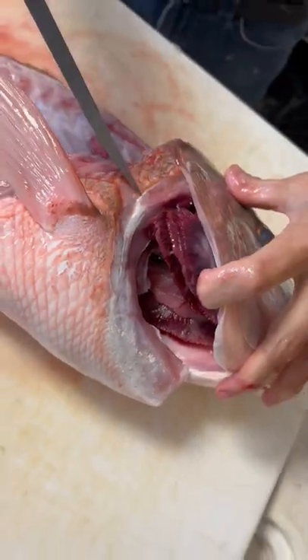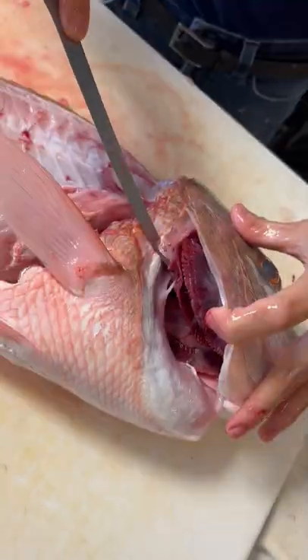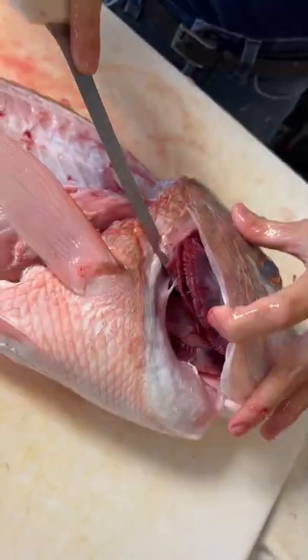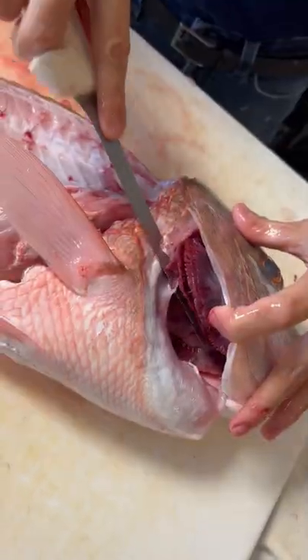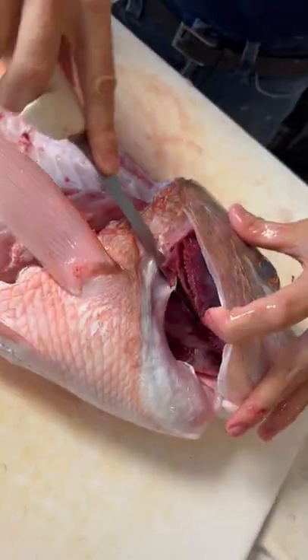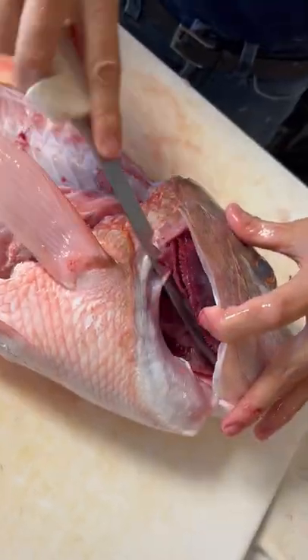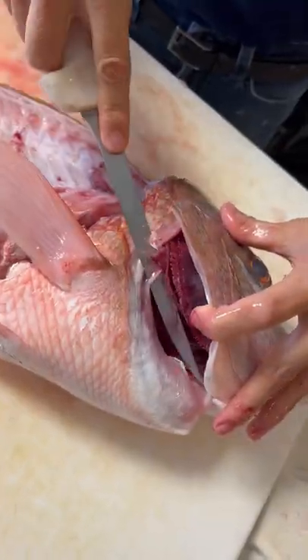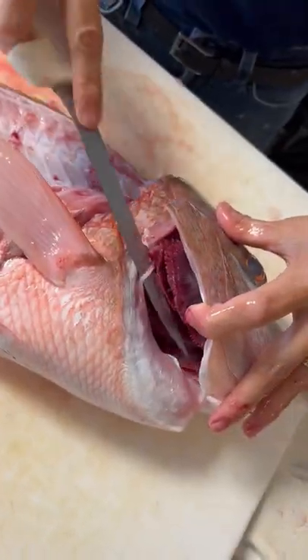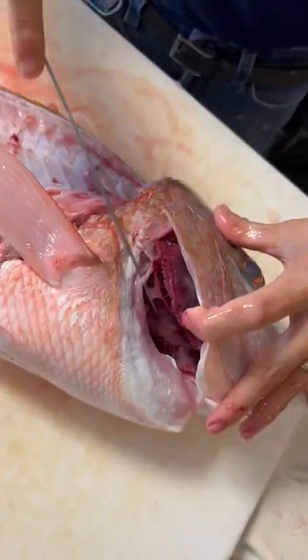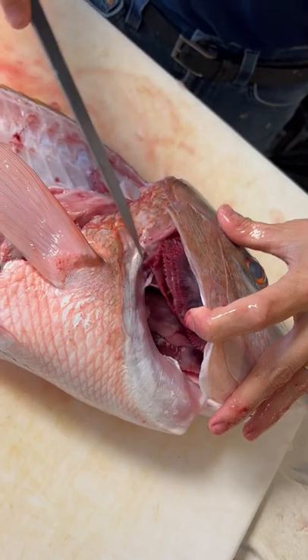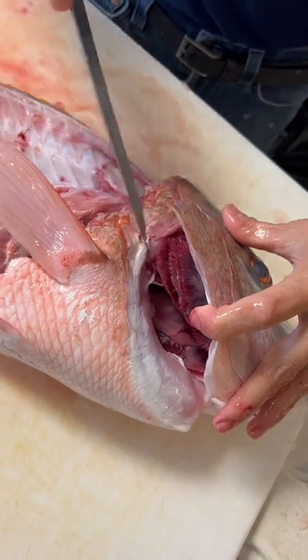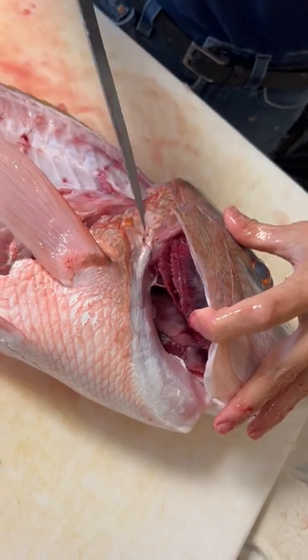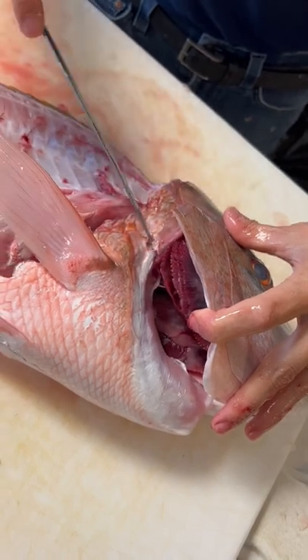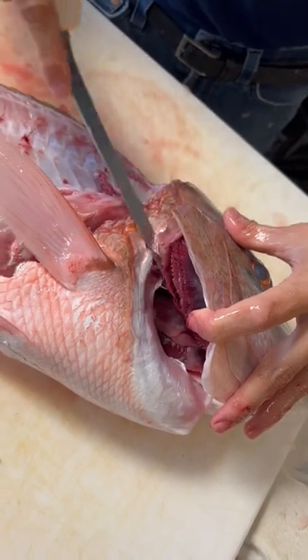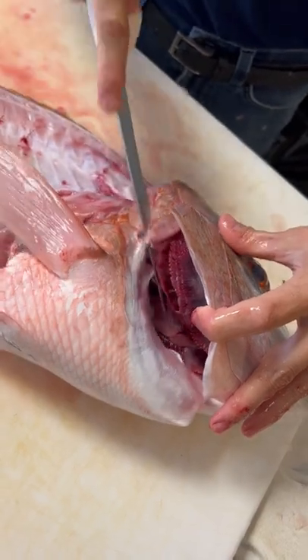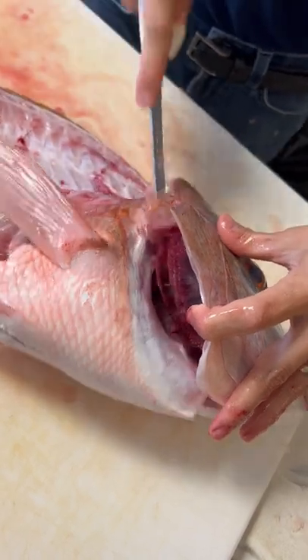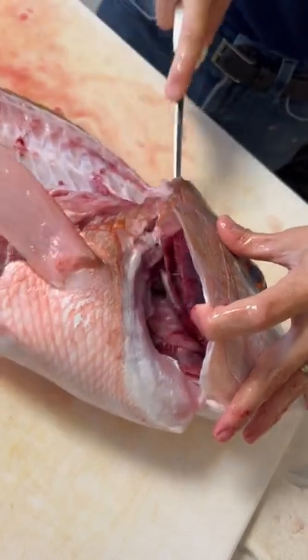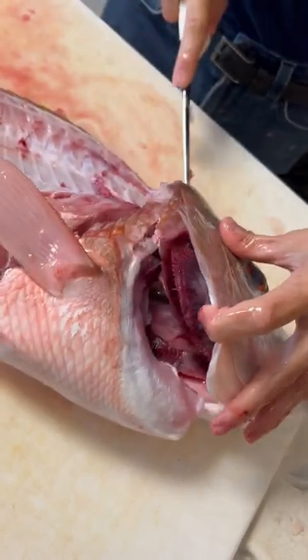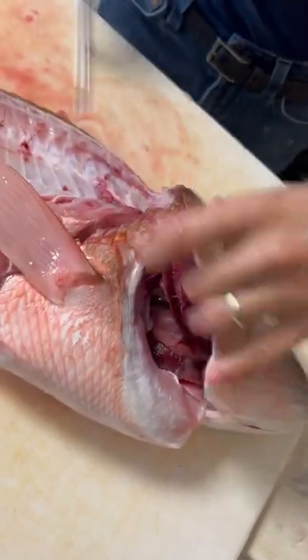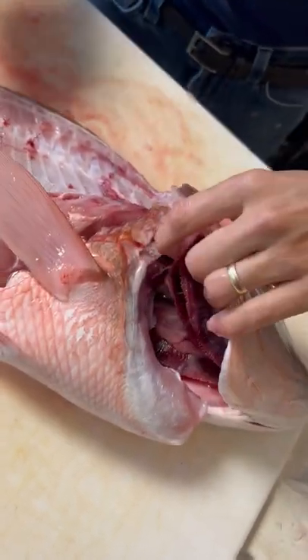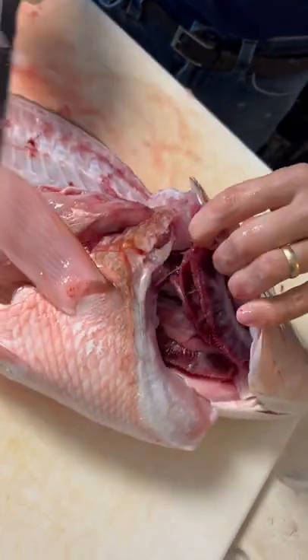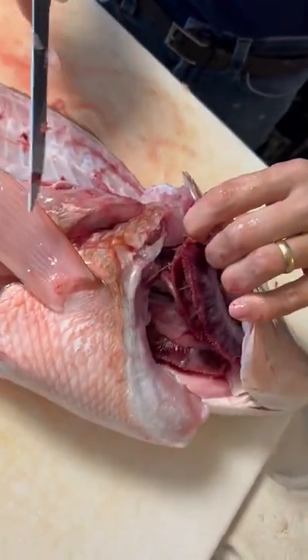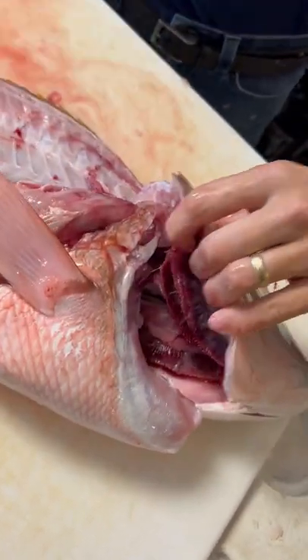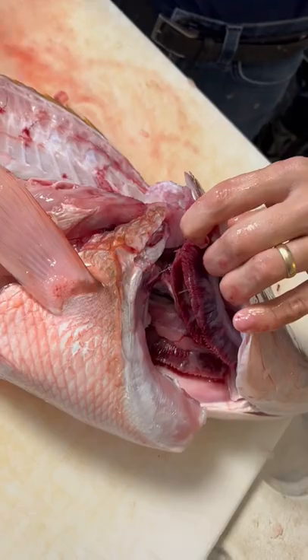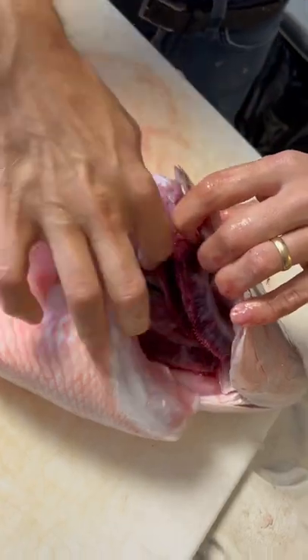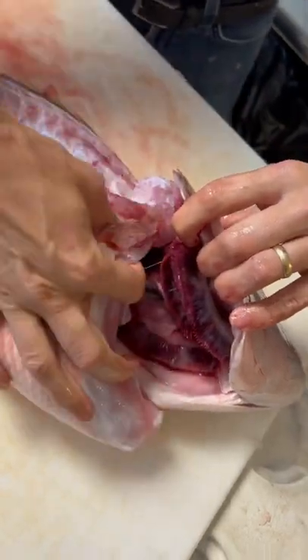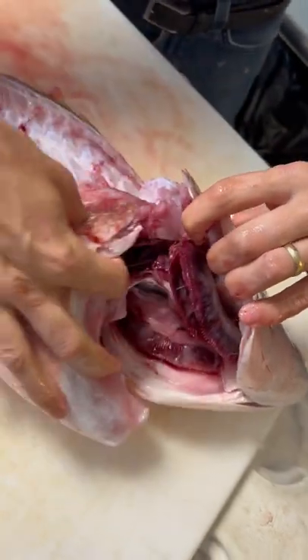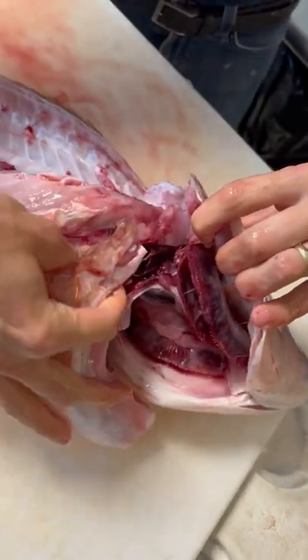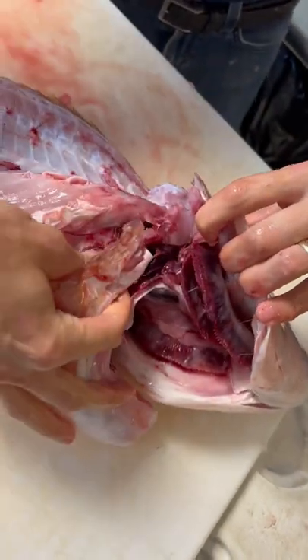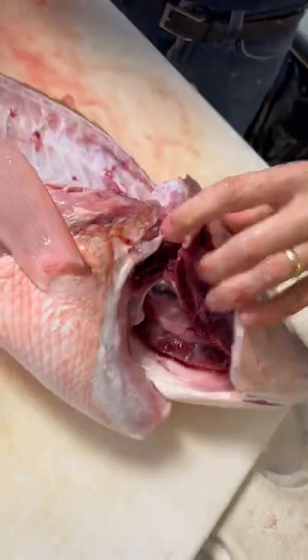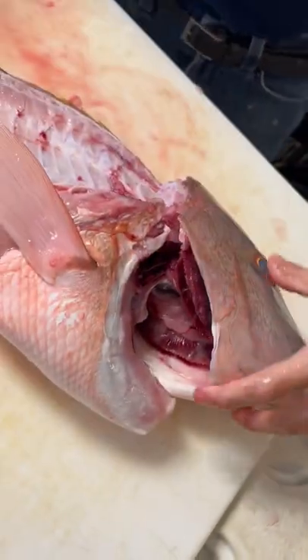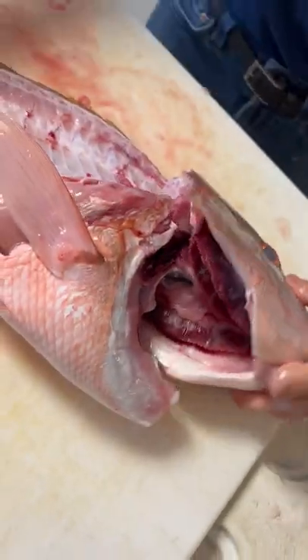Wedge your knife right underneath. Give yourself an opening and use that opening to come down, and that'll completely separate that side.